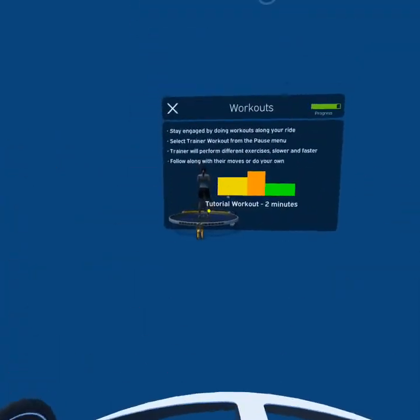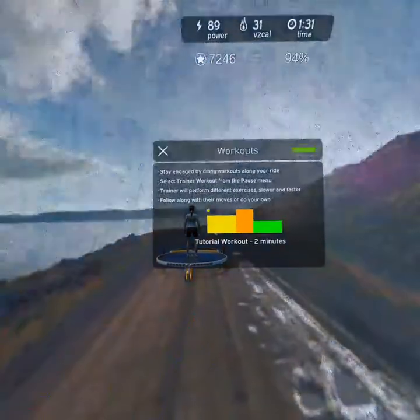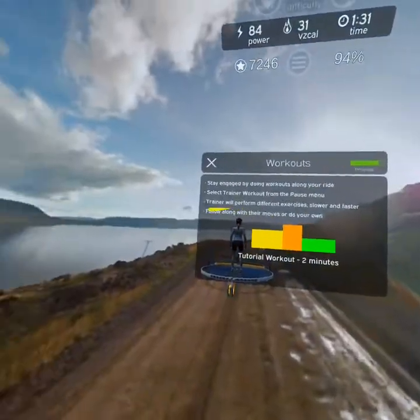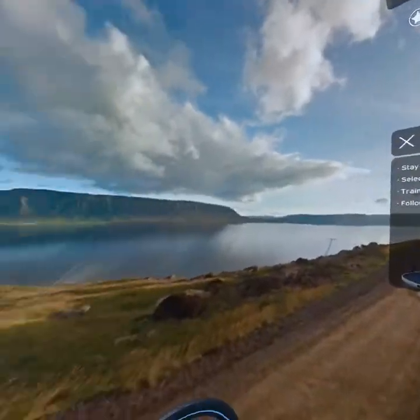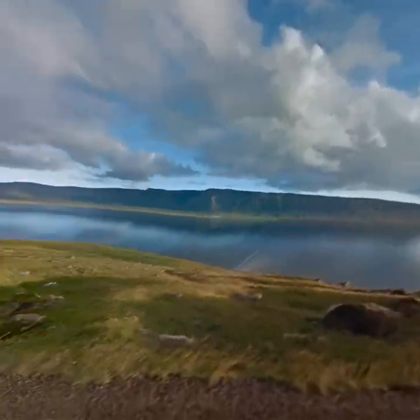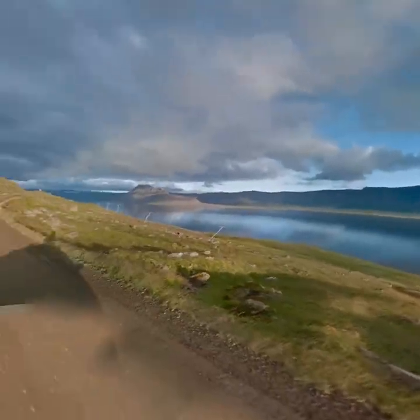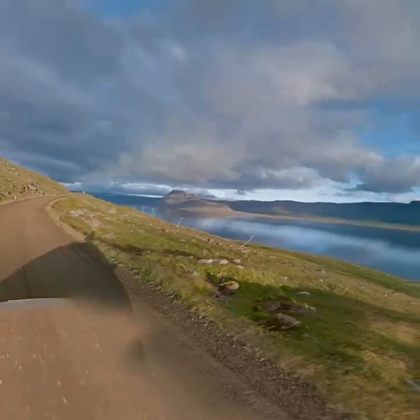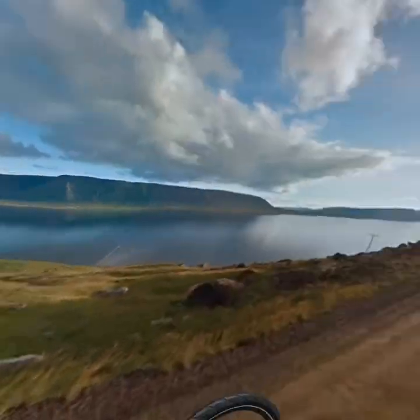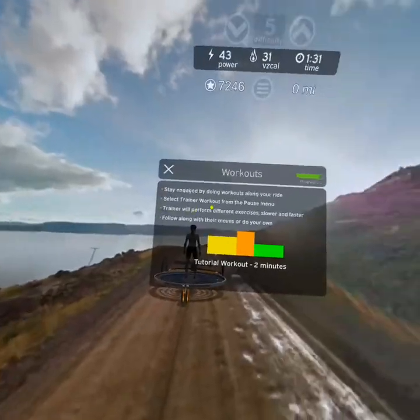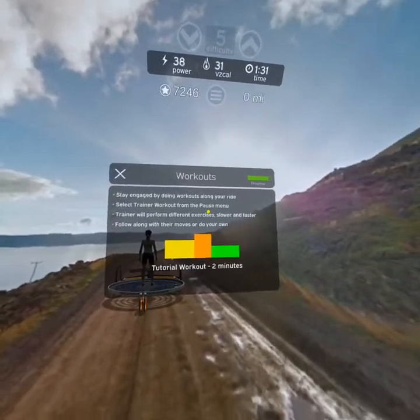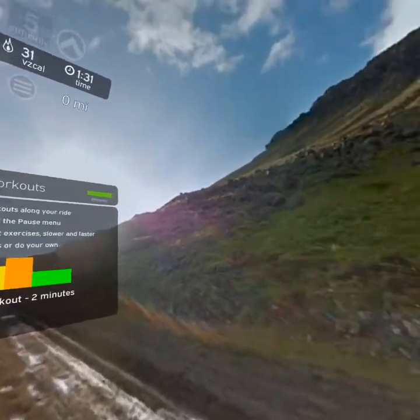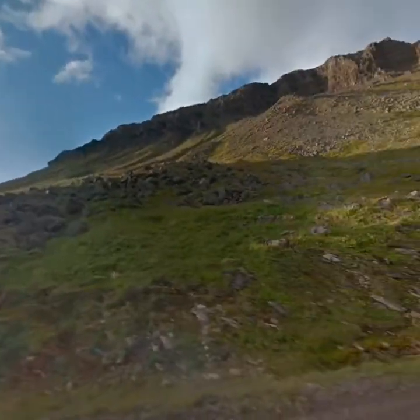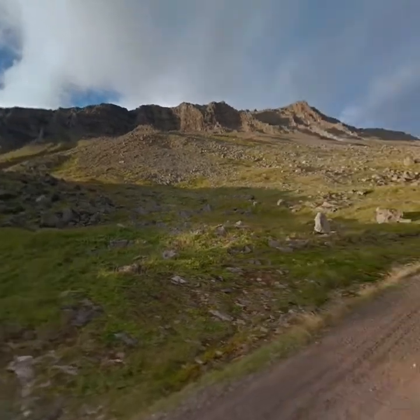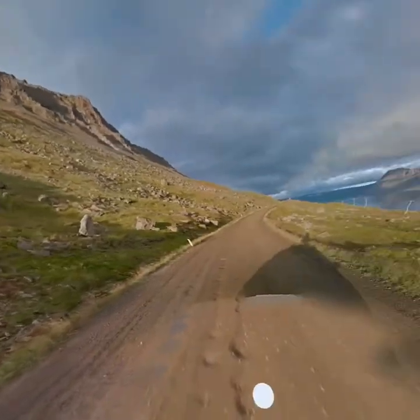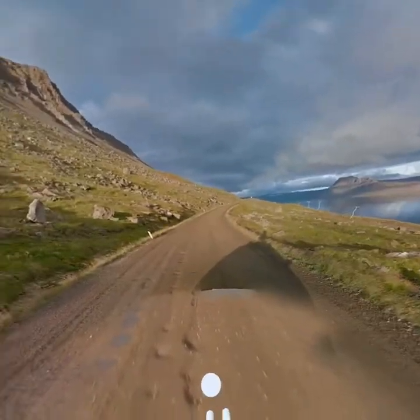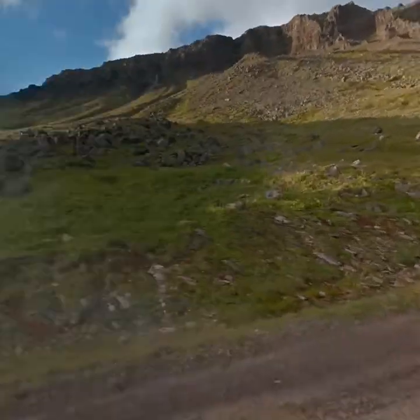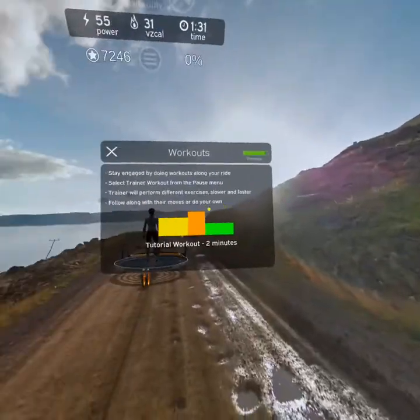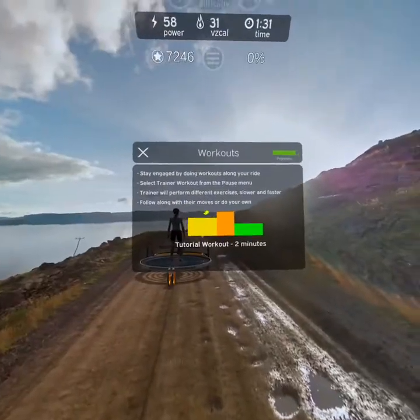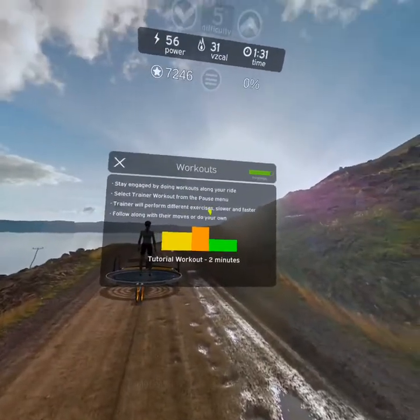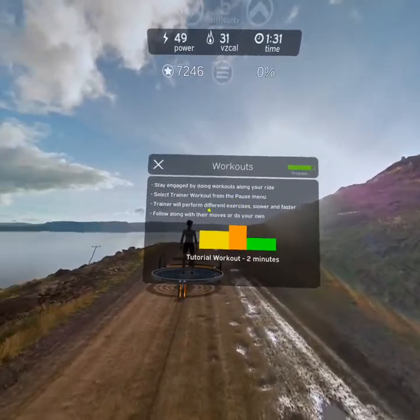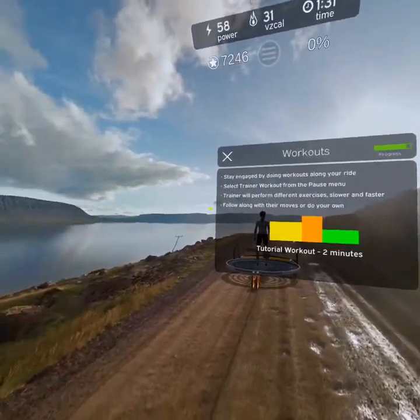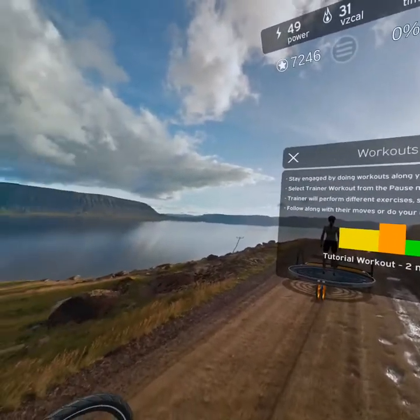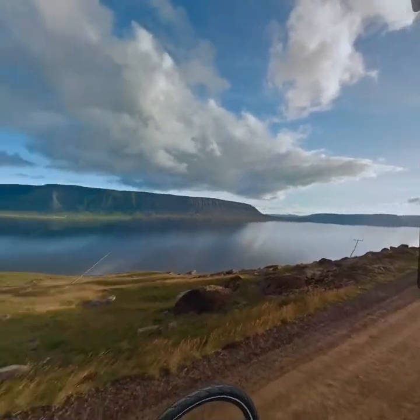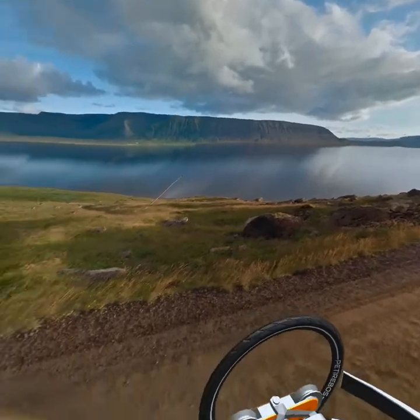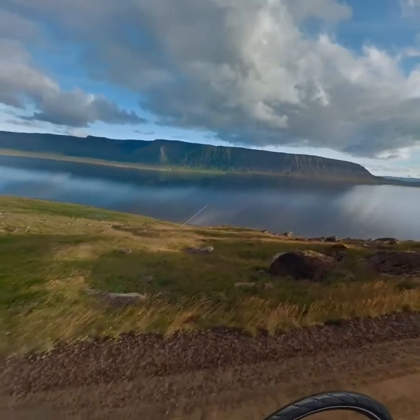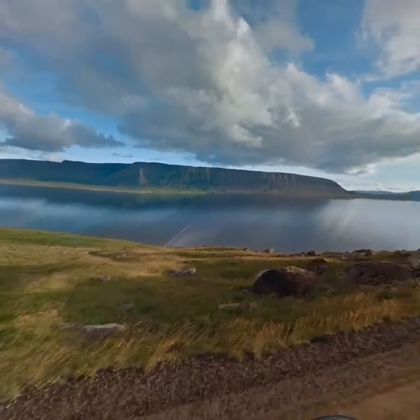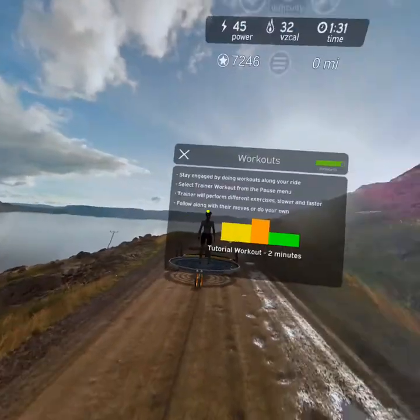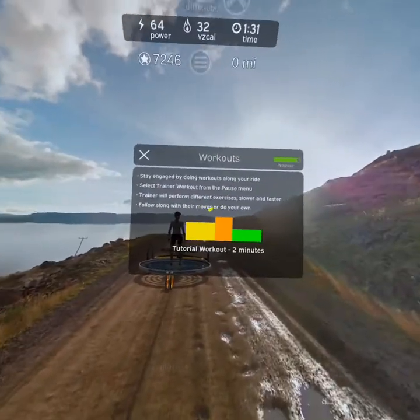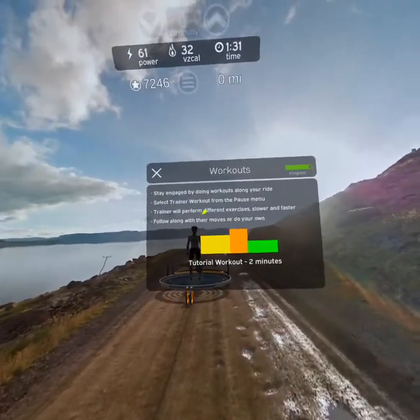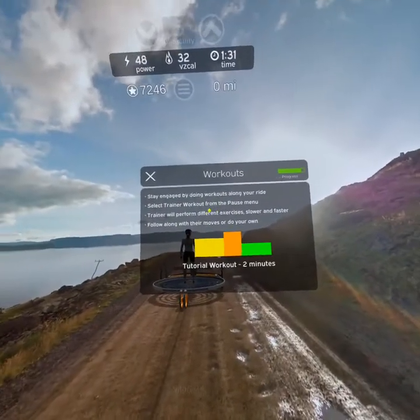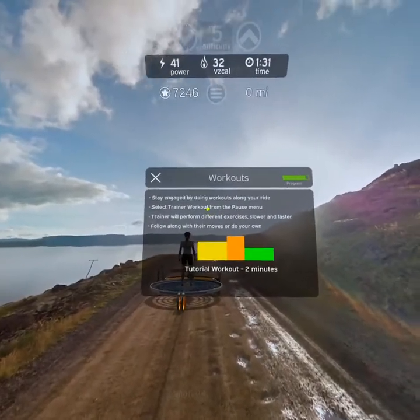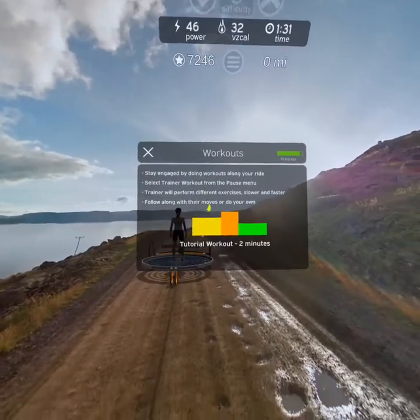You can keep more engaged during a ride by completing workouts. When you select a trainer workout from the pause menu, the trainer will perform different exercises to go slower and faster over periods of time as designed for that workout. Here's a sample workout to get you started when you're ready.